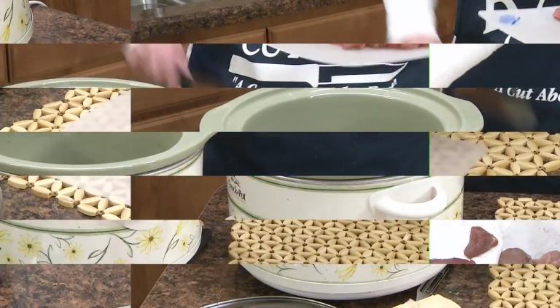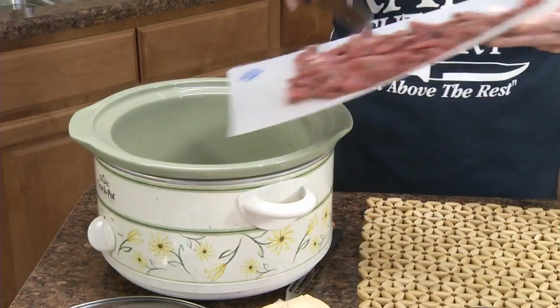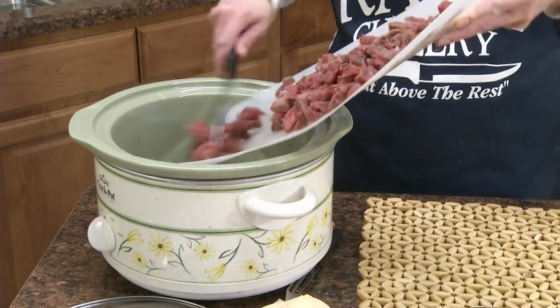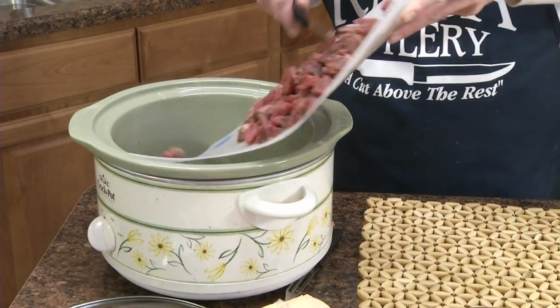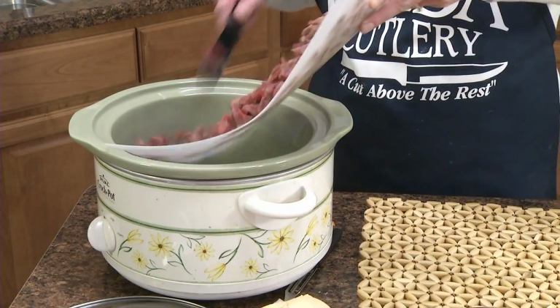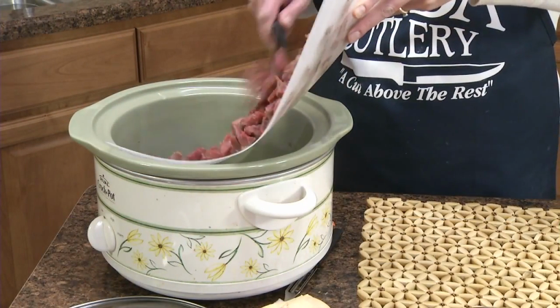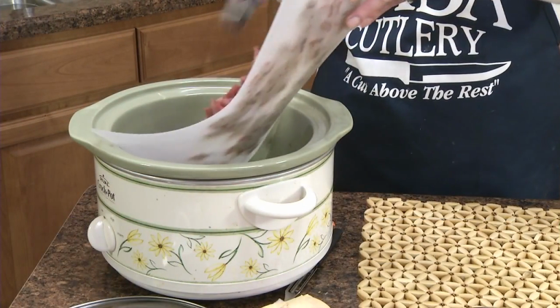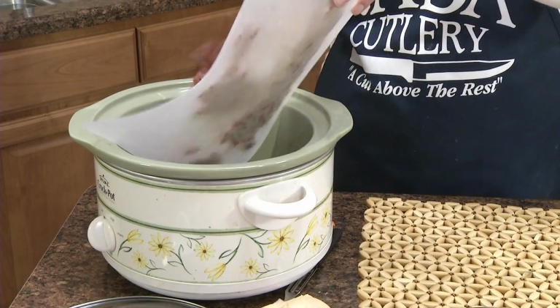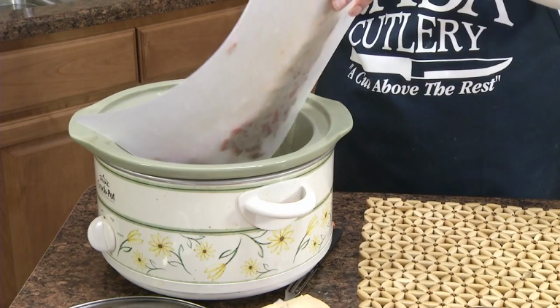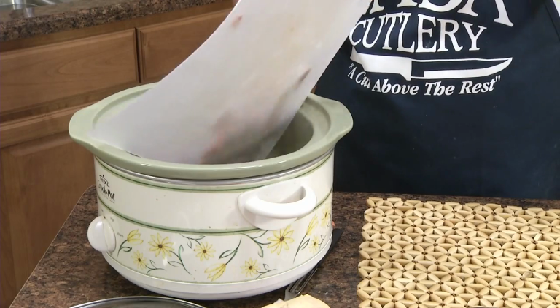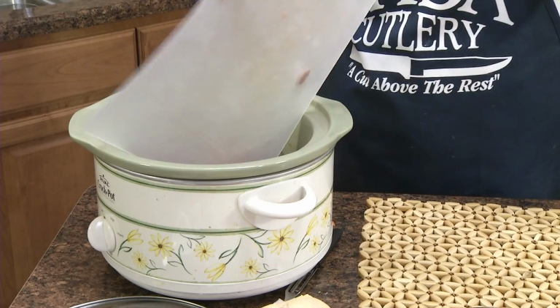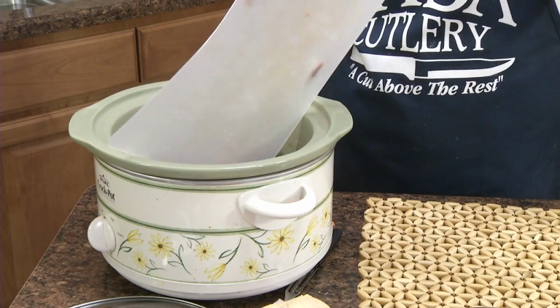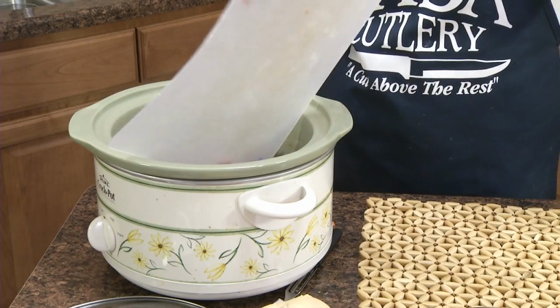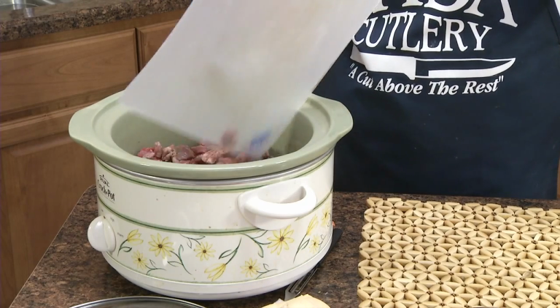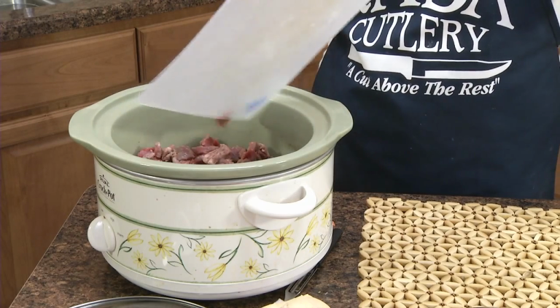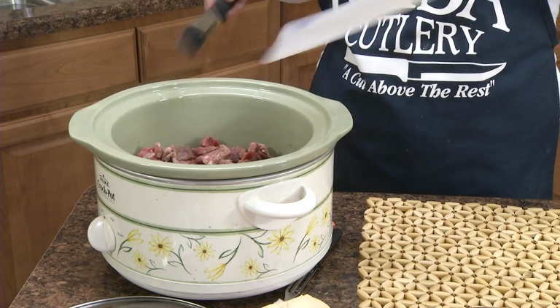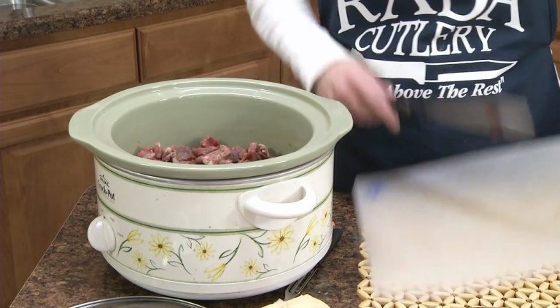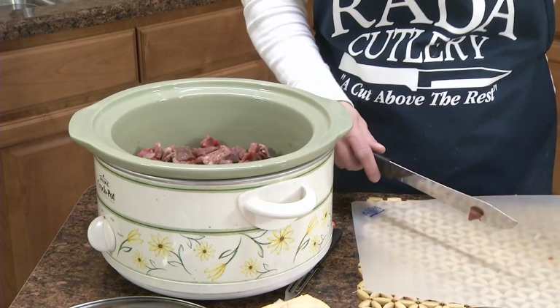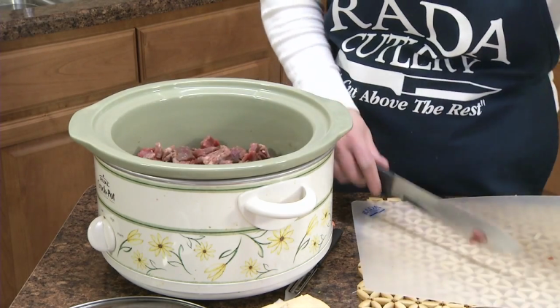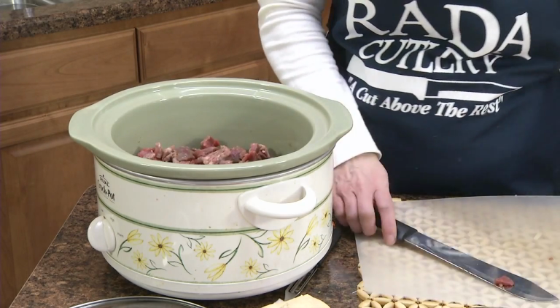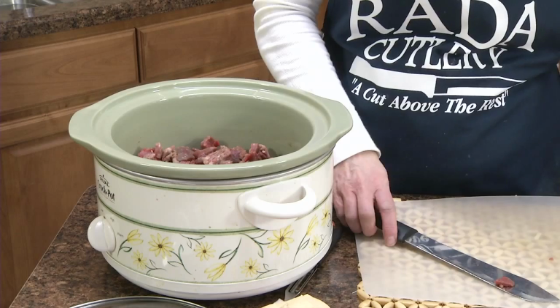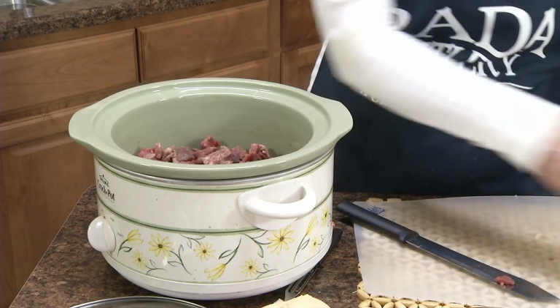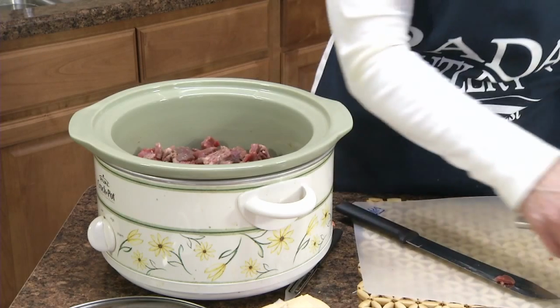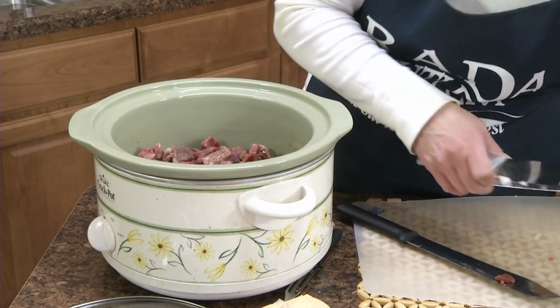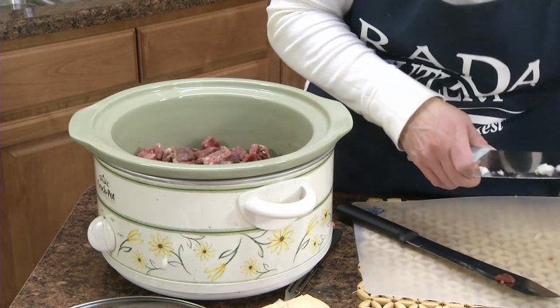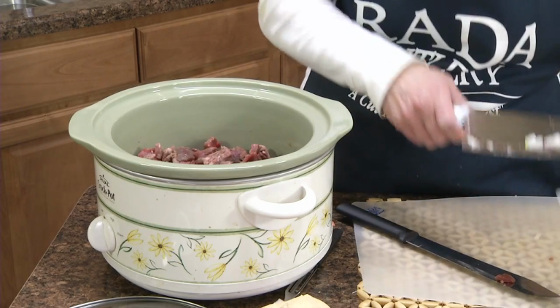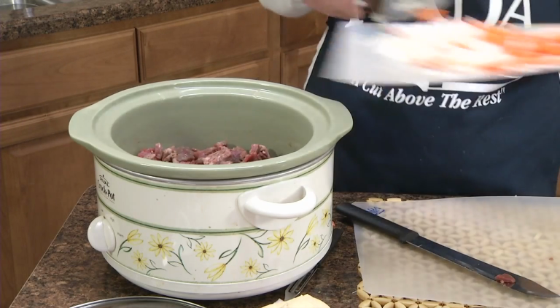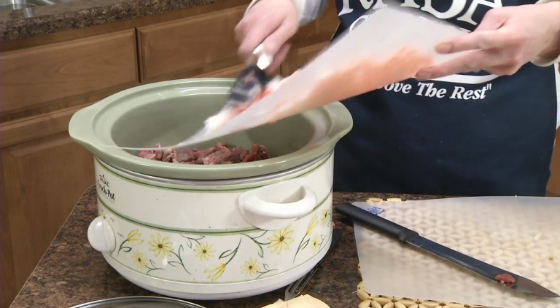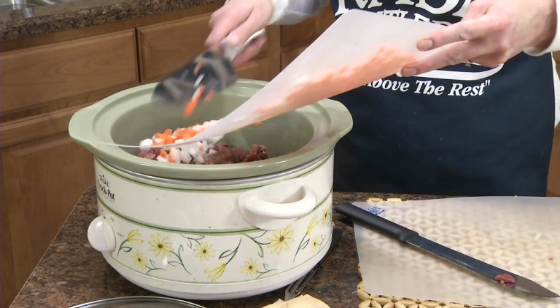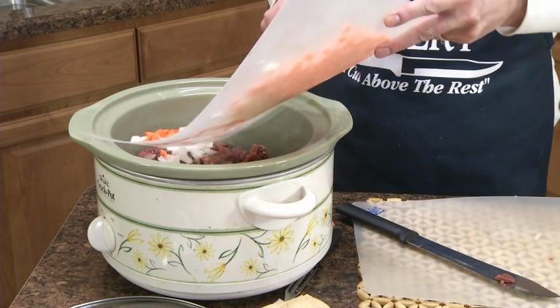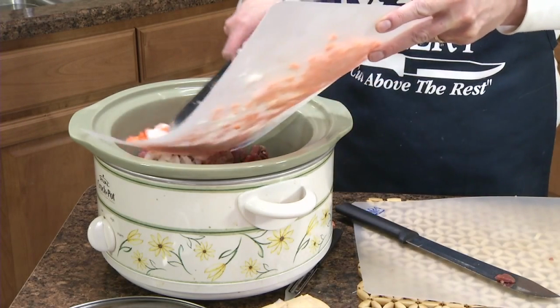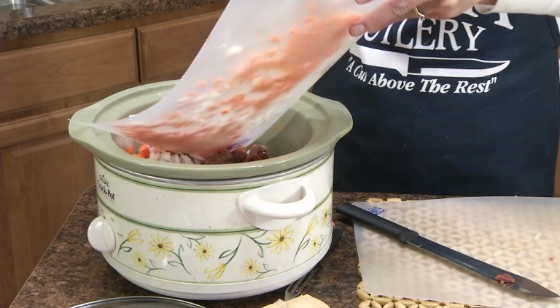So now place your cut-up stewing meat in the crock pot, along with the onions and carrots.